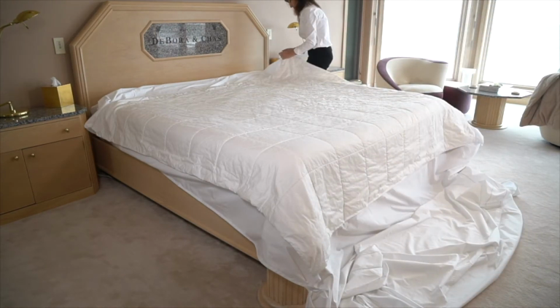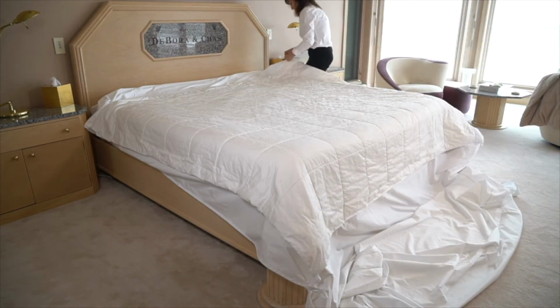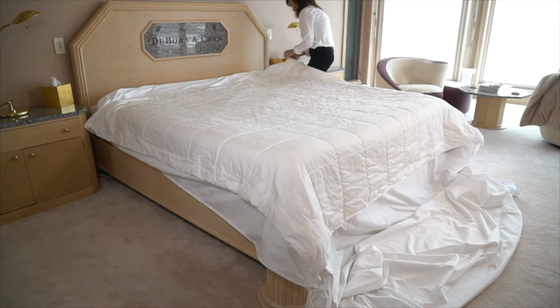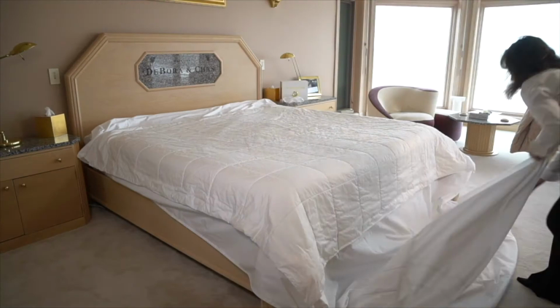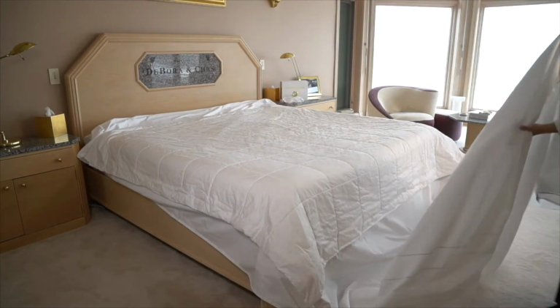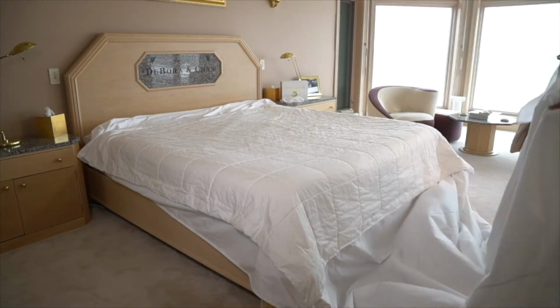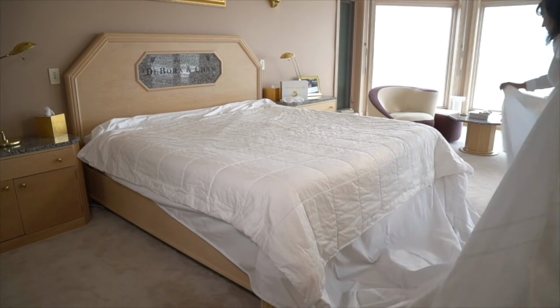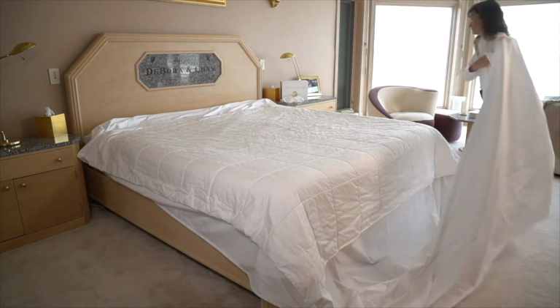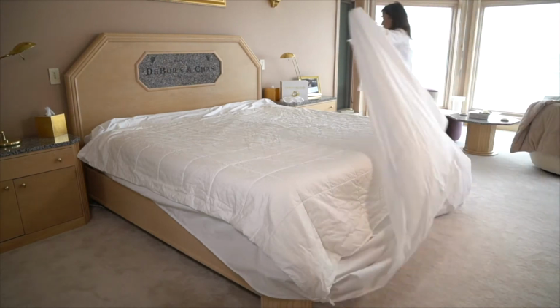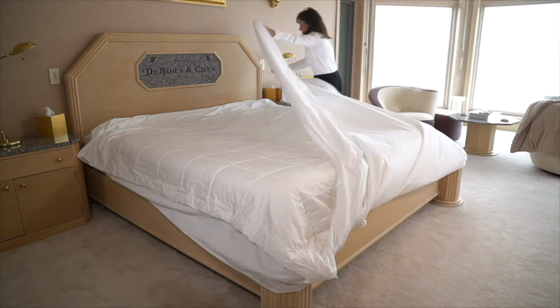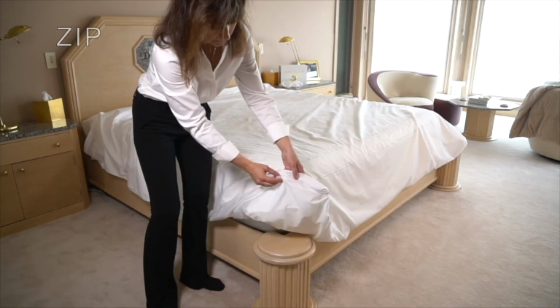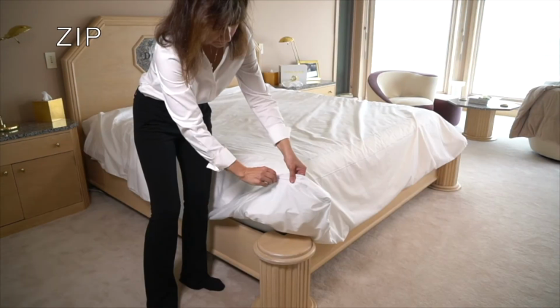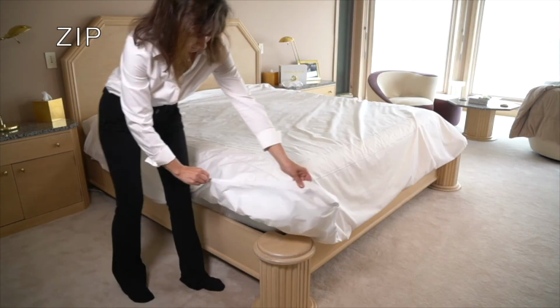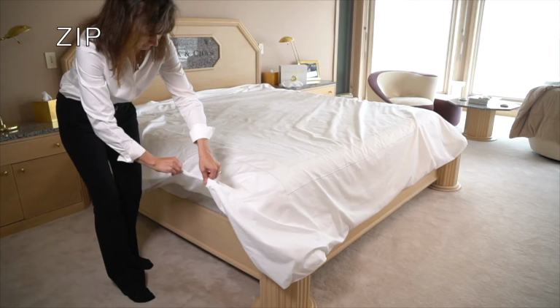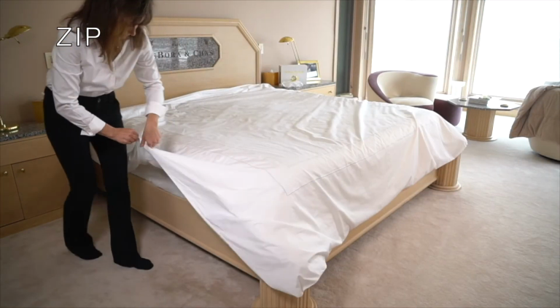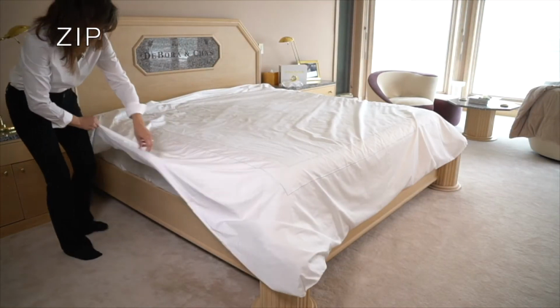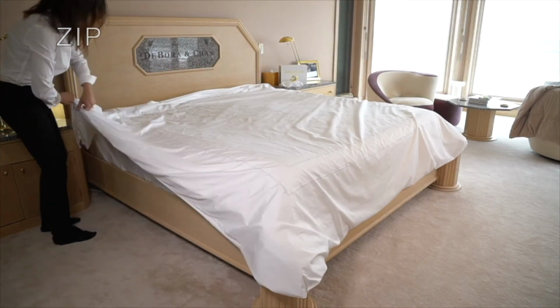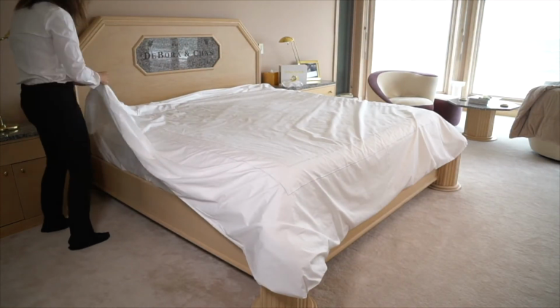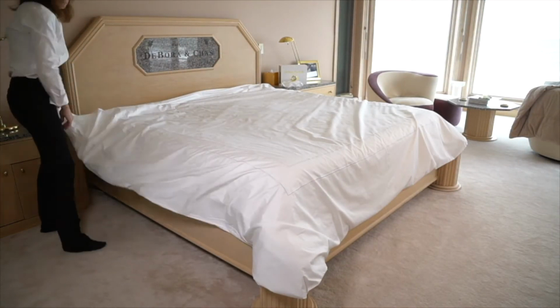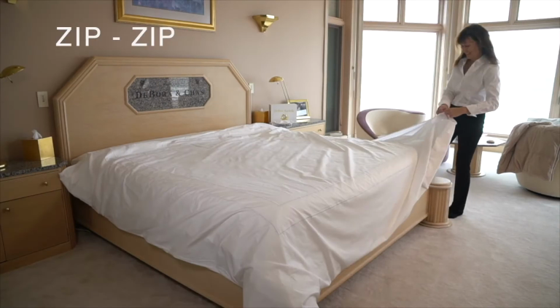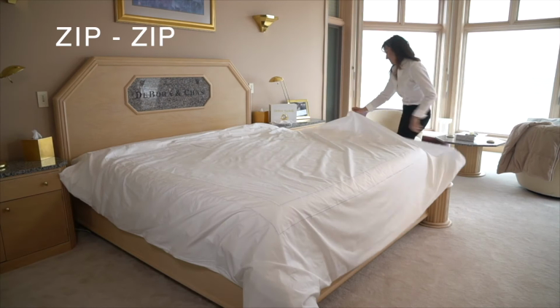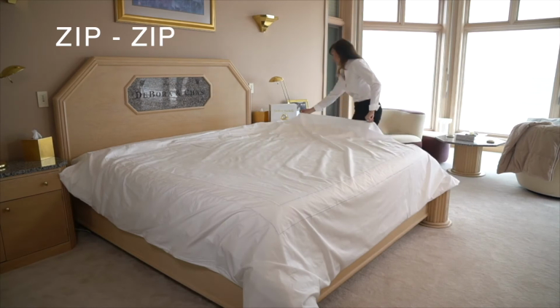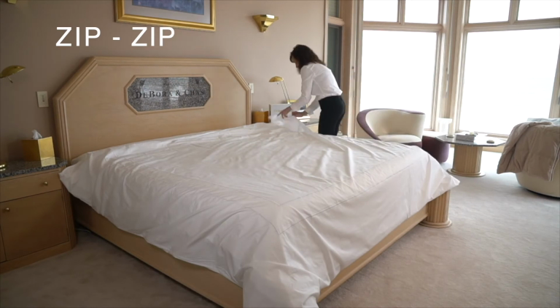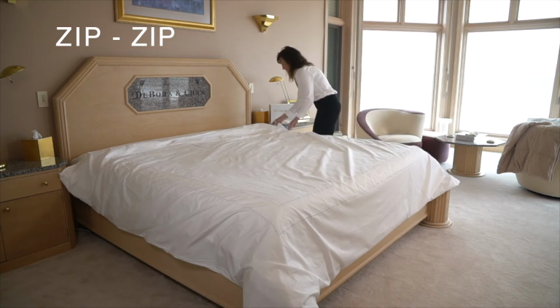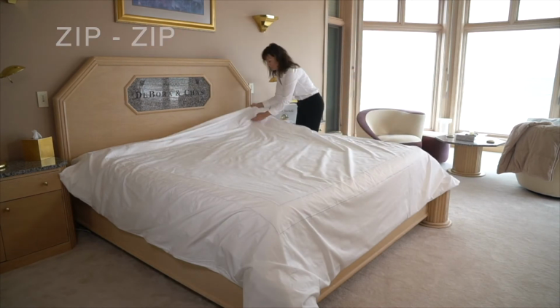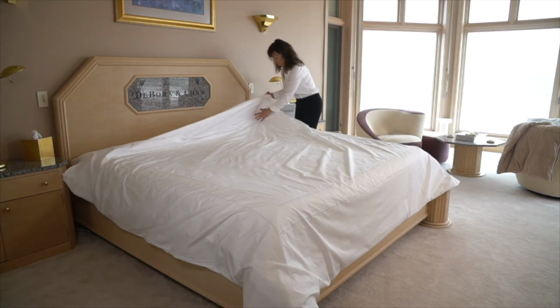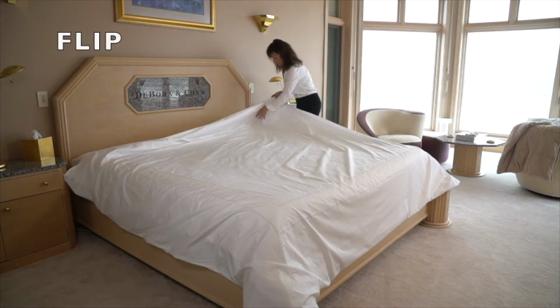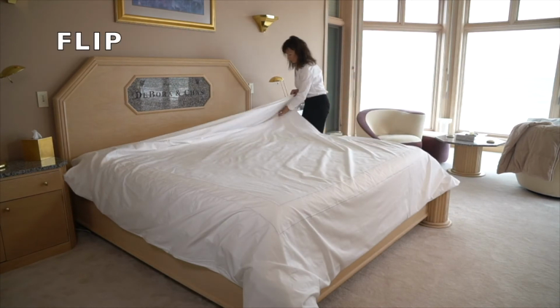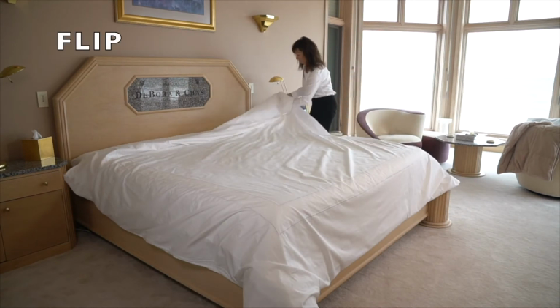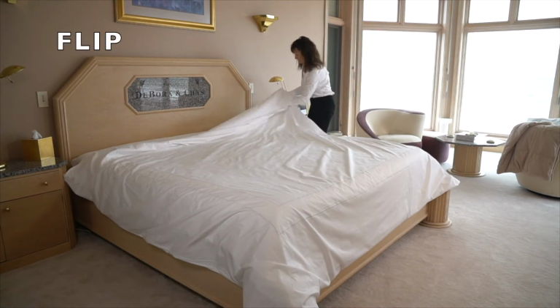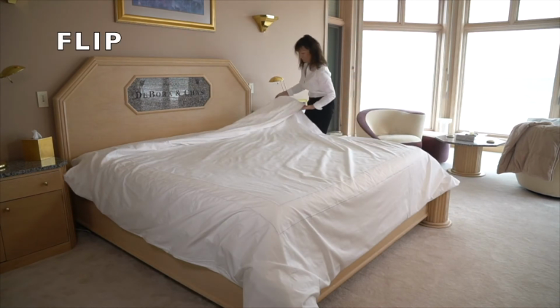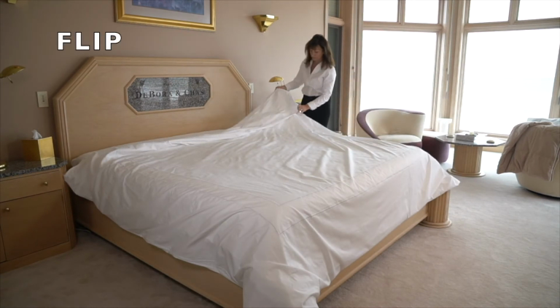Take the top of the duvet cover and spread it back over the duvet. Zip up the left side of the duvet cover, then zip up the right side of the duvet cover, then flip the pocket and fold it over the opening of the duvet.